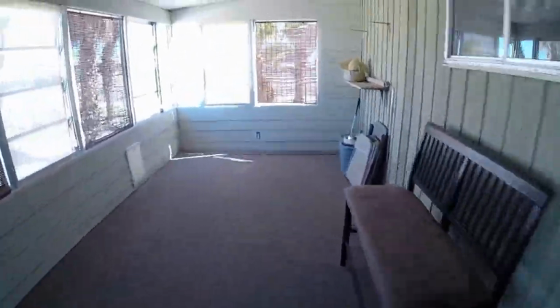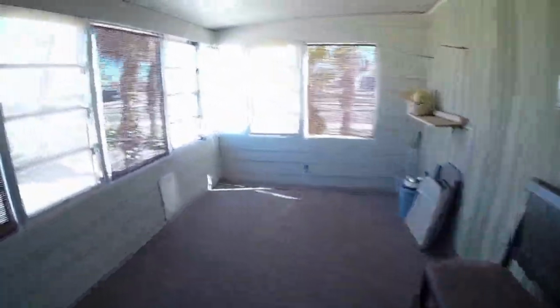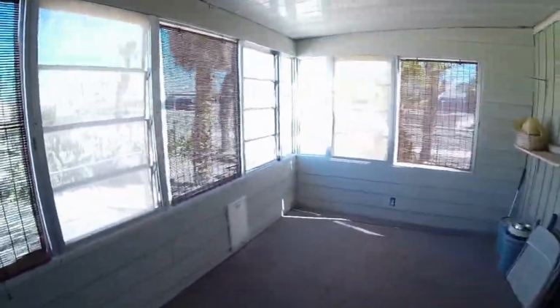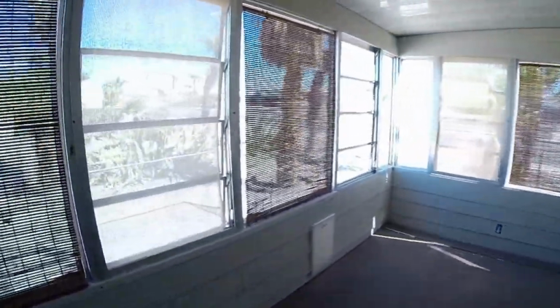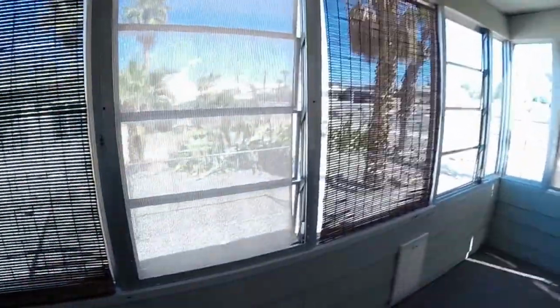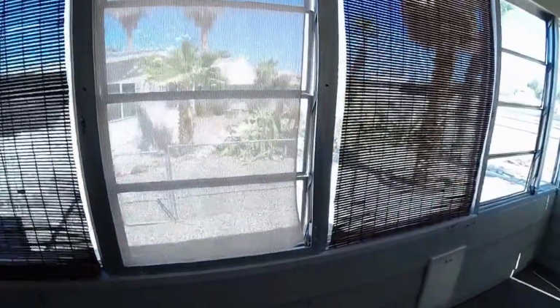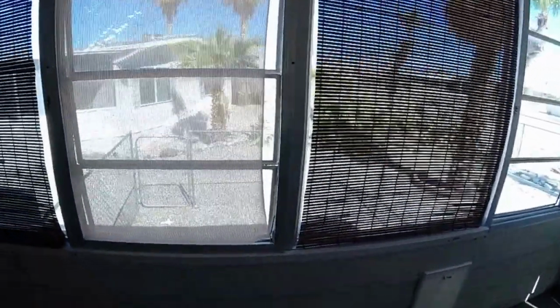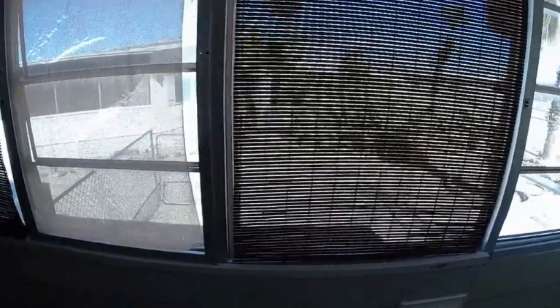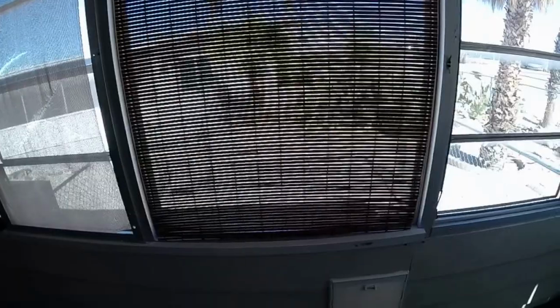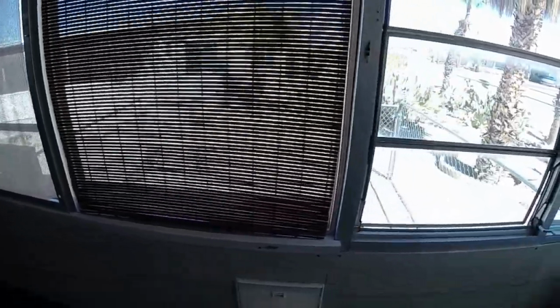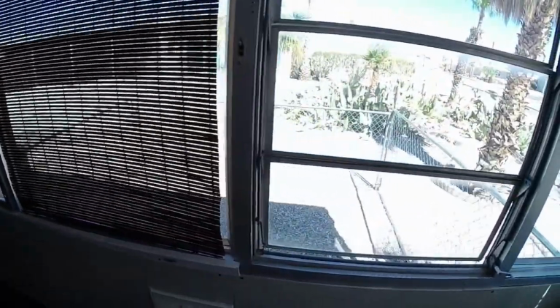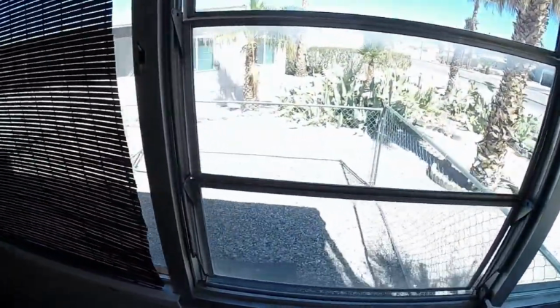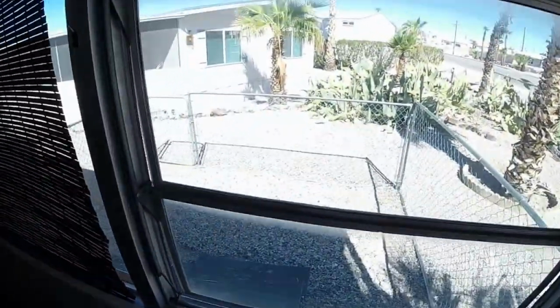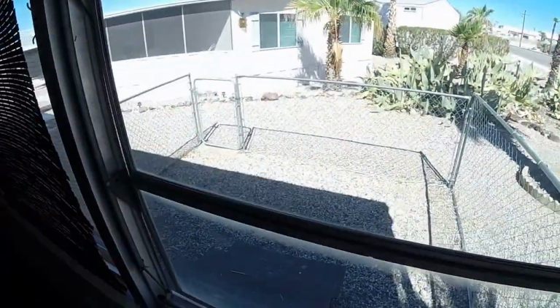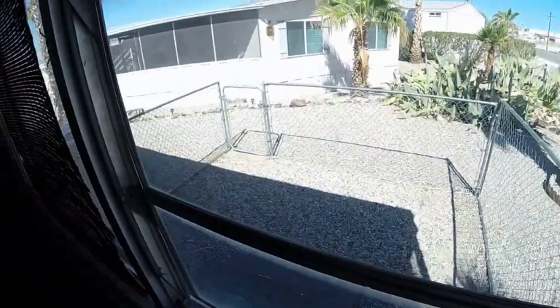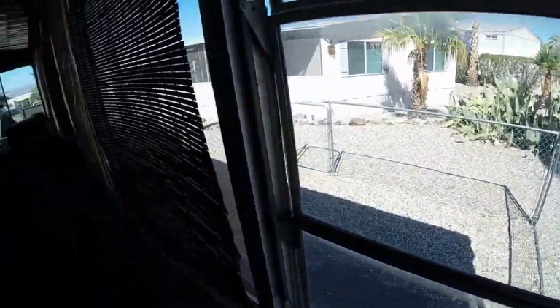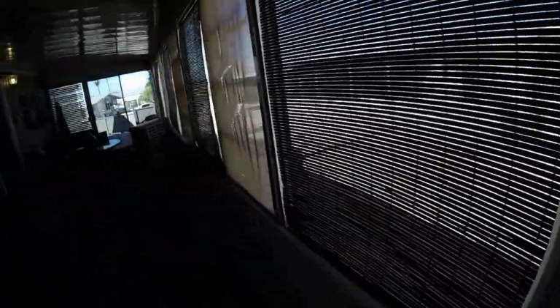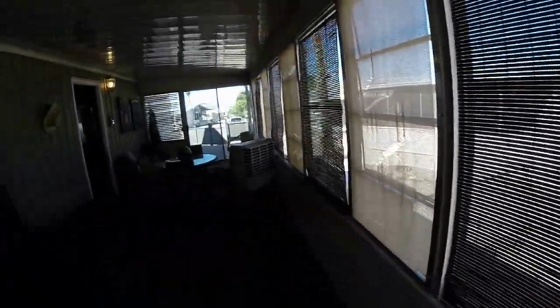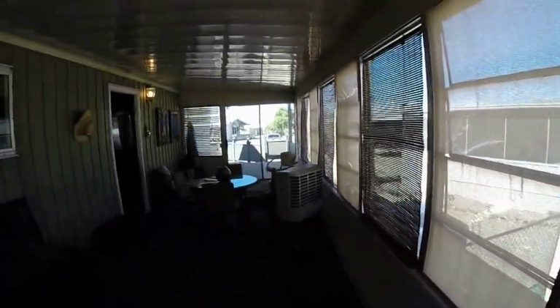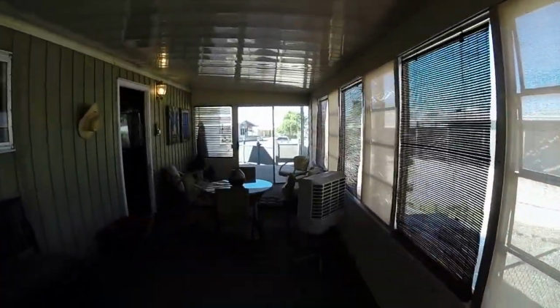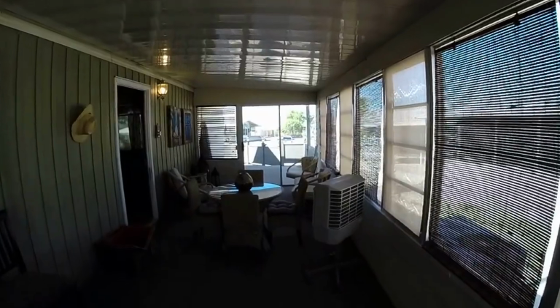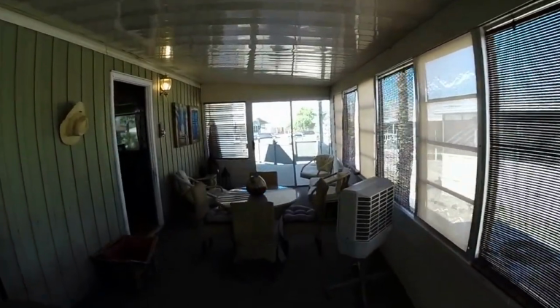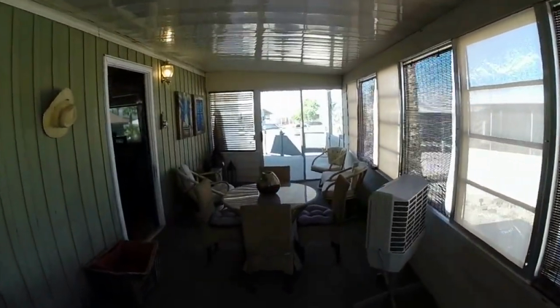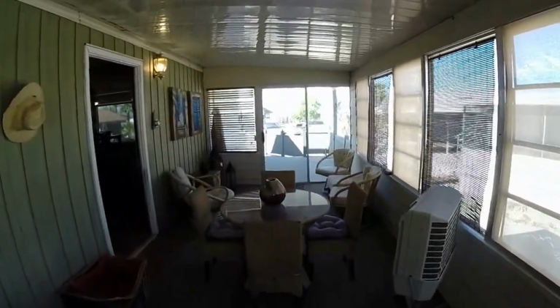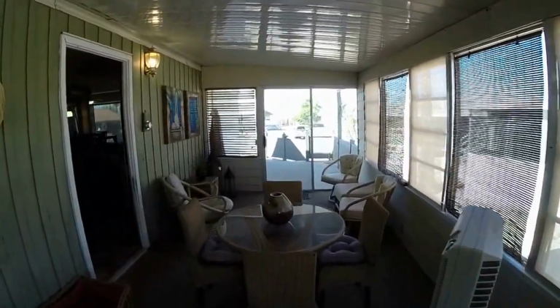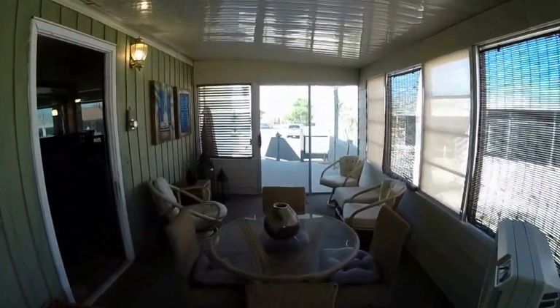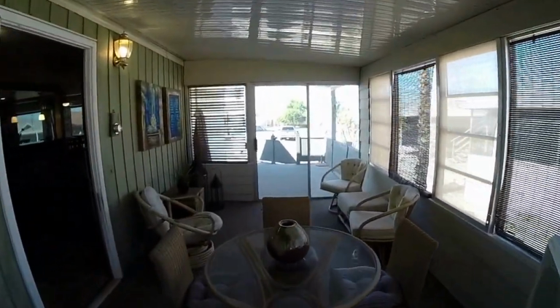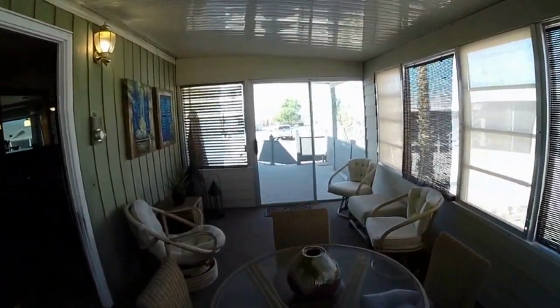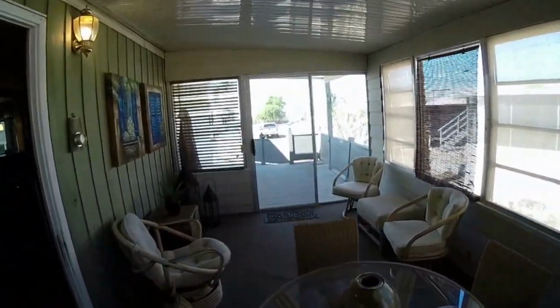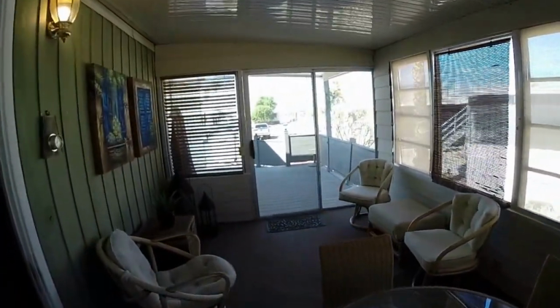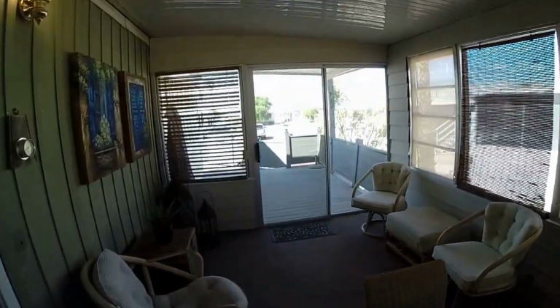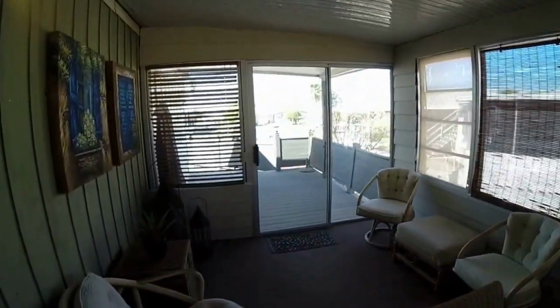Nice Arizona room here and a little dog run off the back. You can see how the front has a very nice view of the lake.